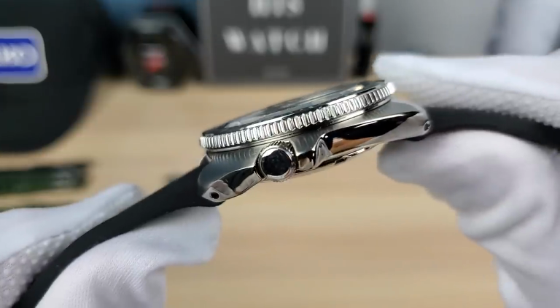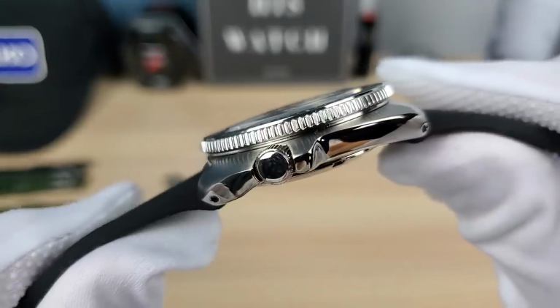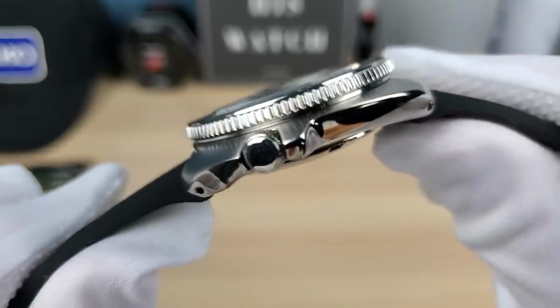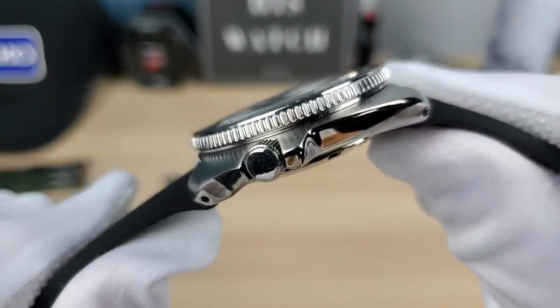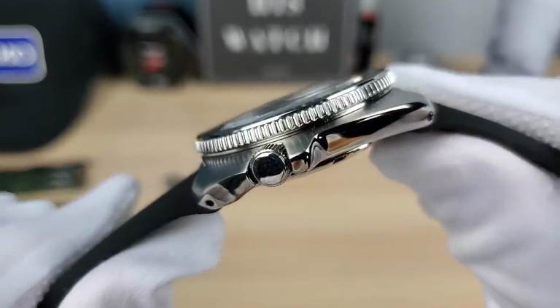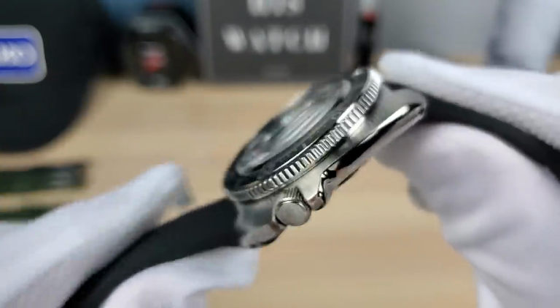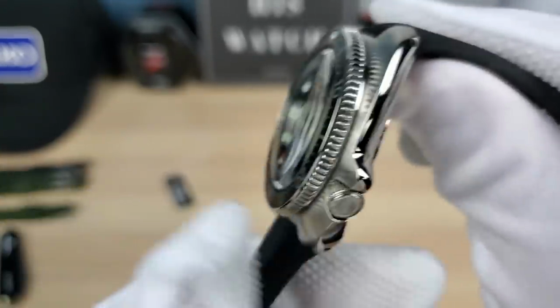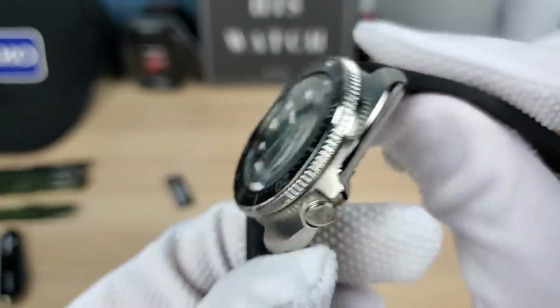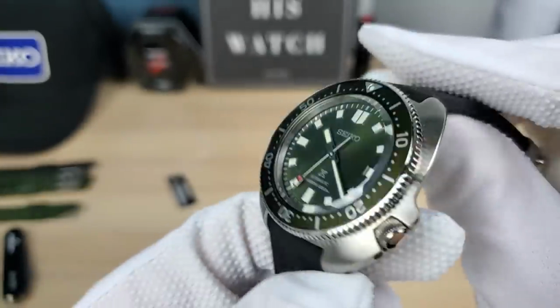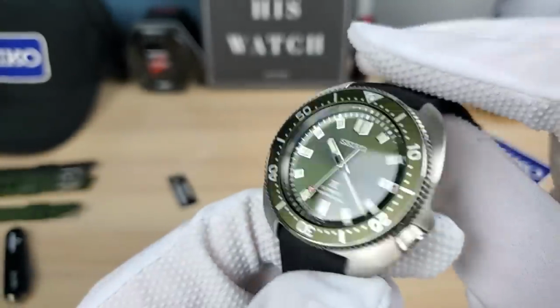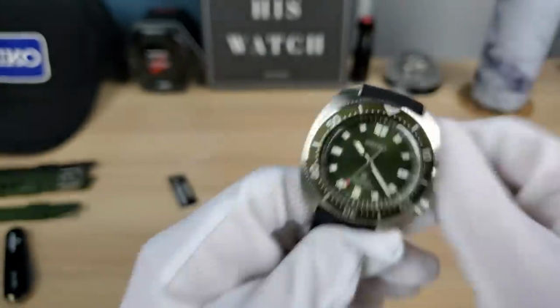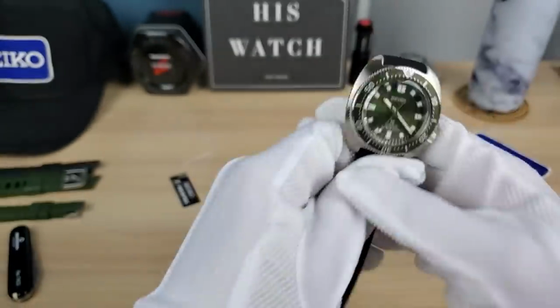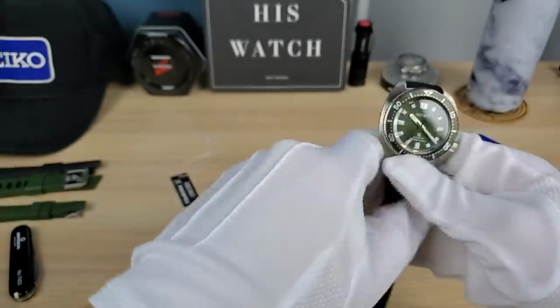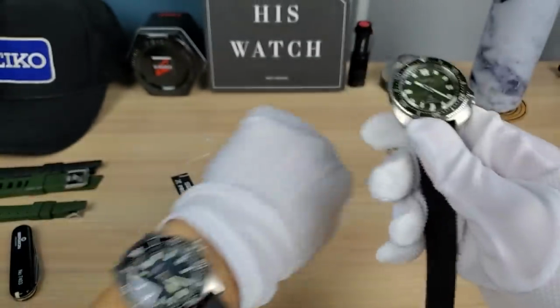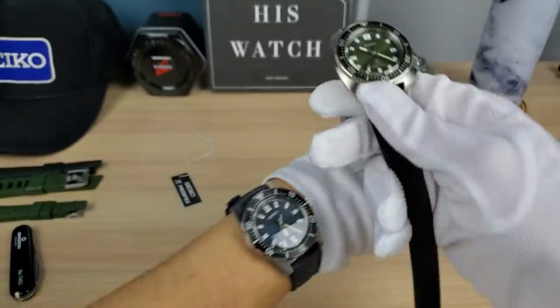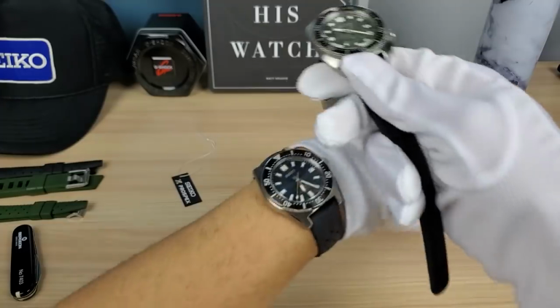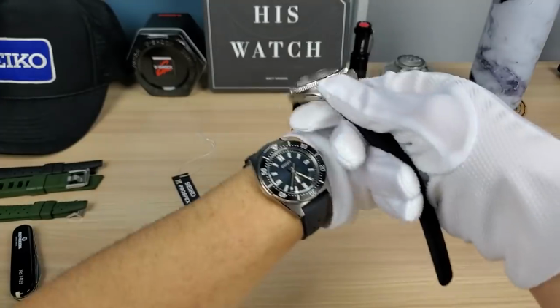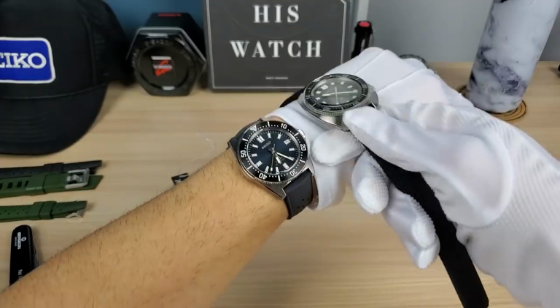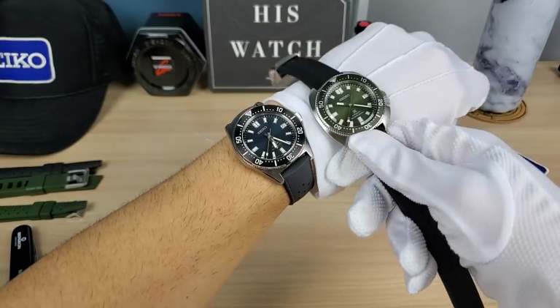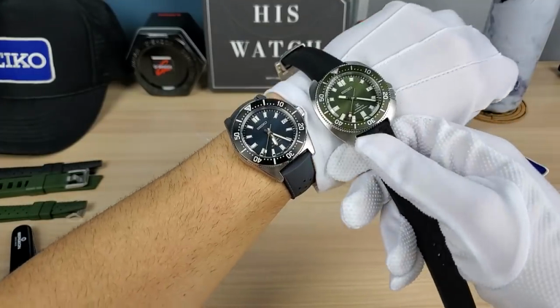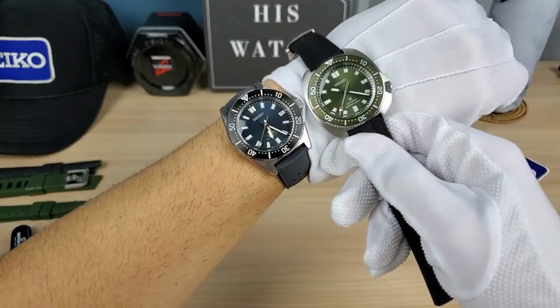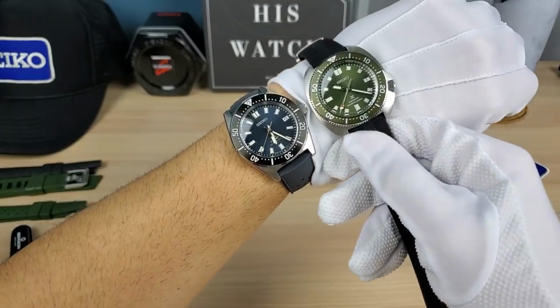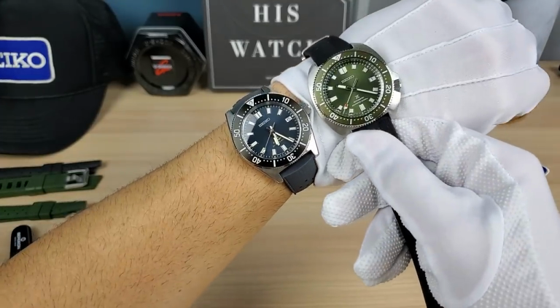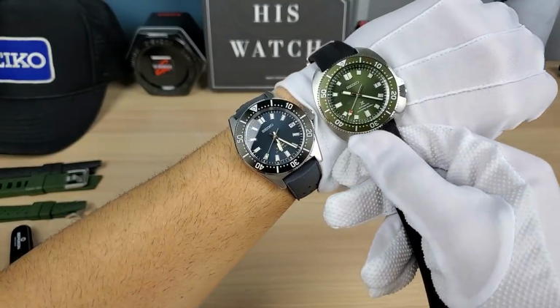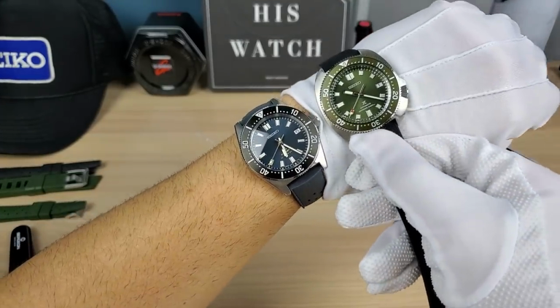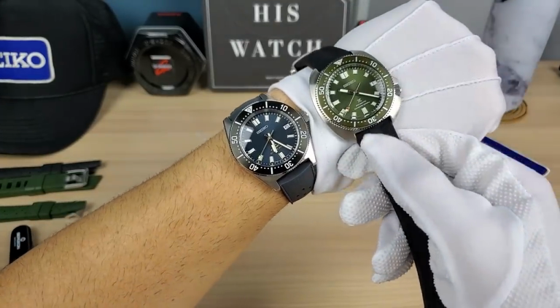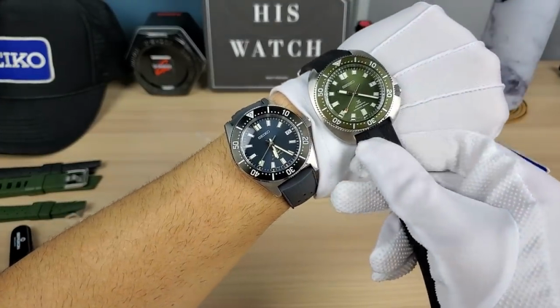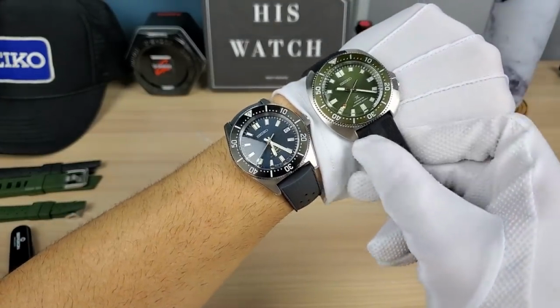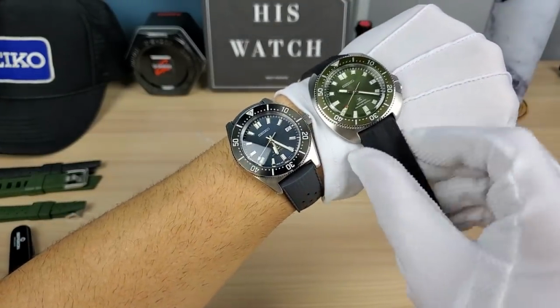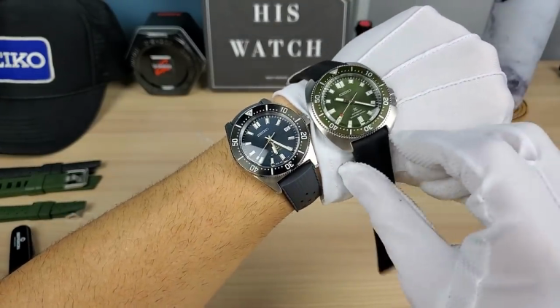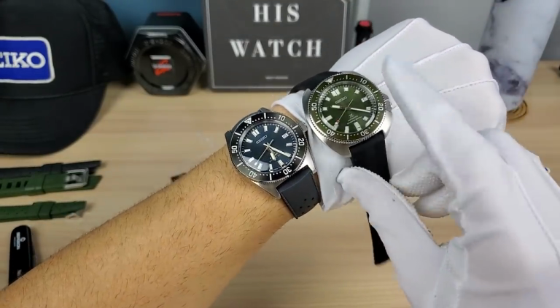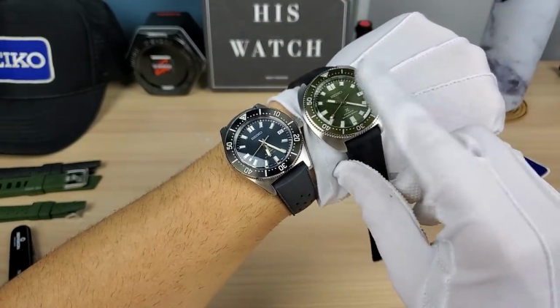Then the SLA comes out and it's like — you know what, guys, too bad. That's what it felt like. Then this comes out, Seiko saying 'I see you and I got you.' Thank you, Seiko. I'm excited about this. If I was going to keep one of these, it's going to be this one.